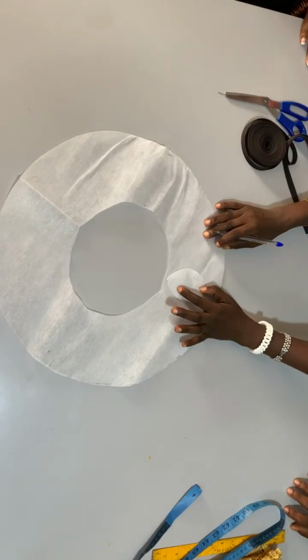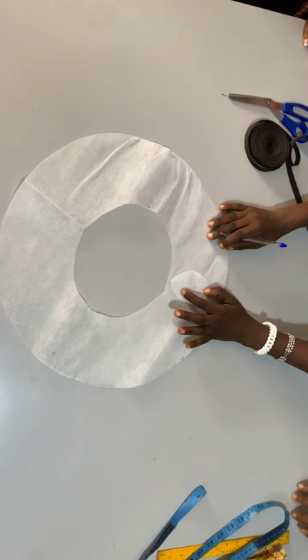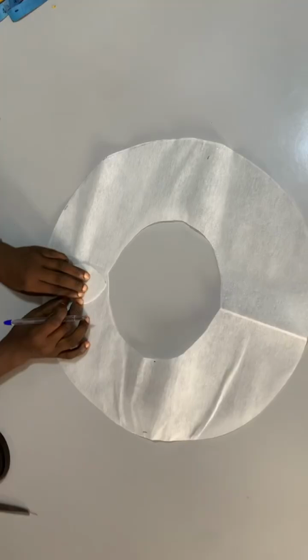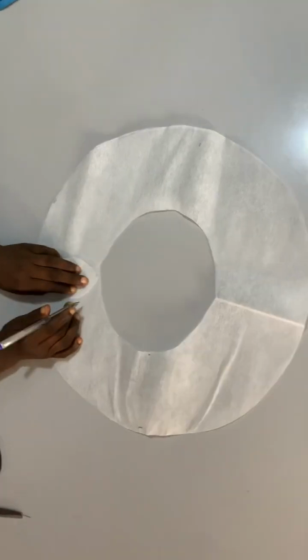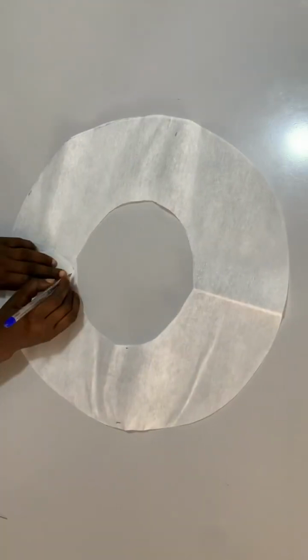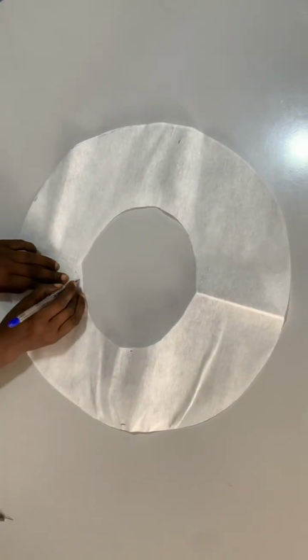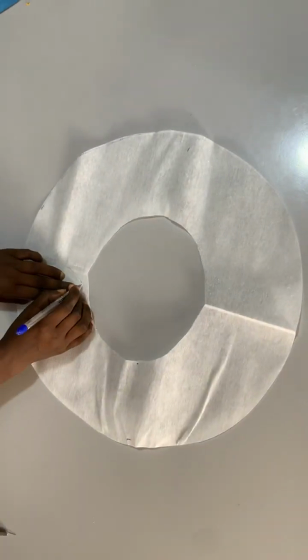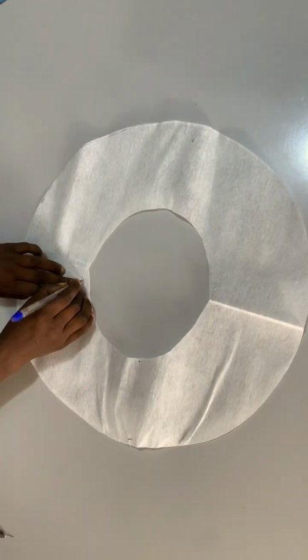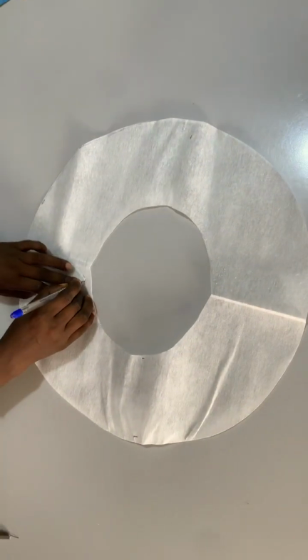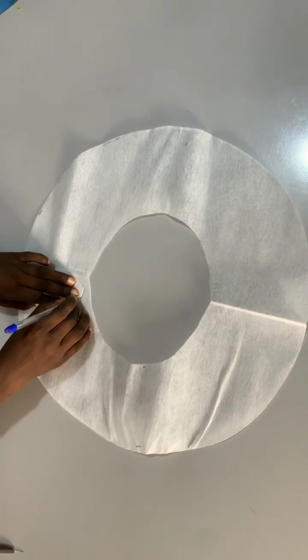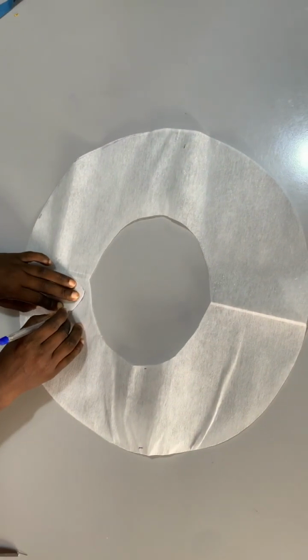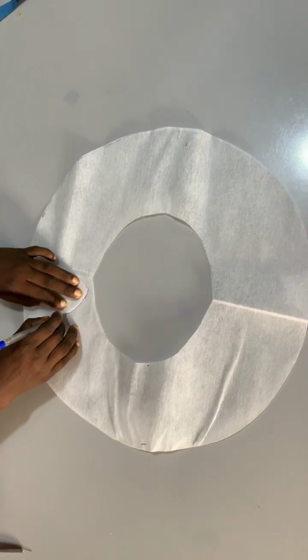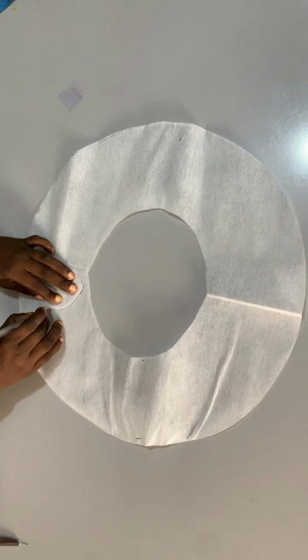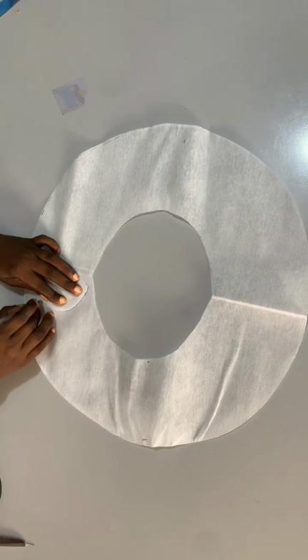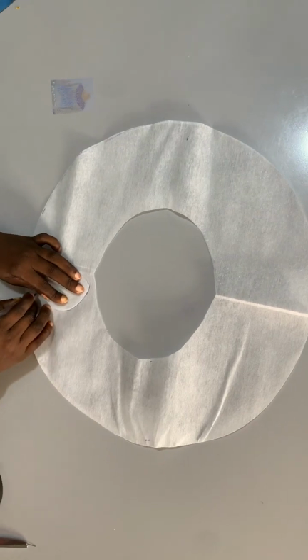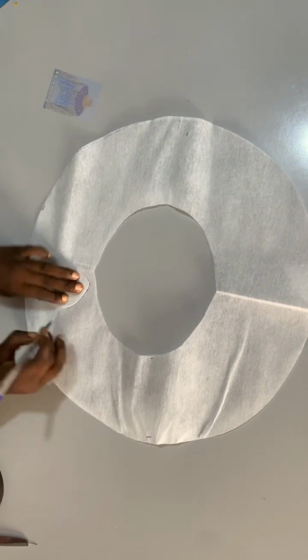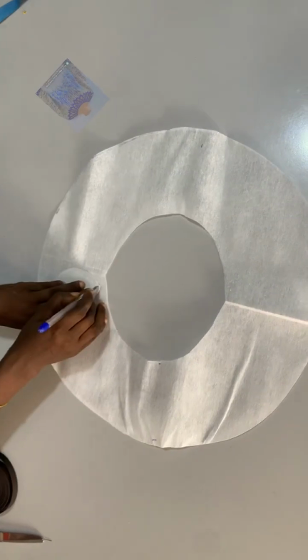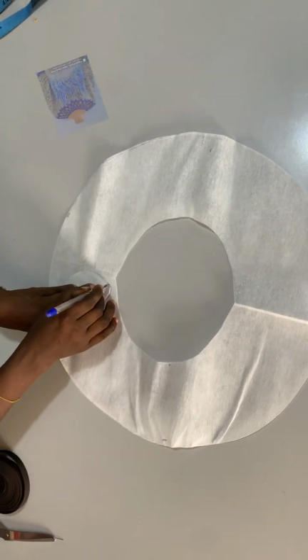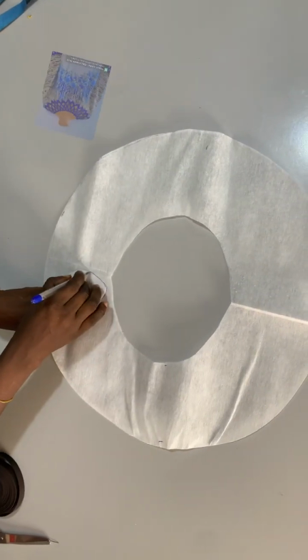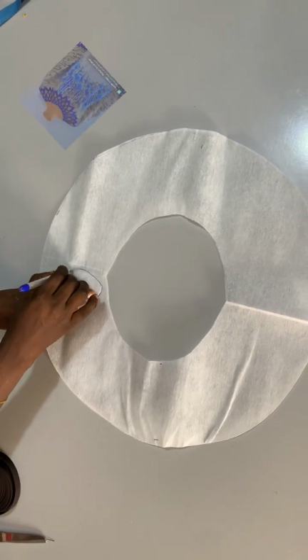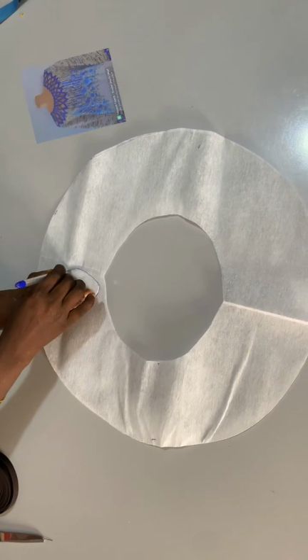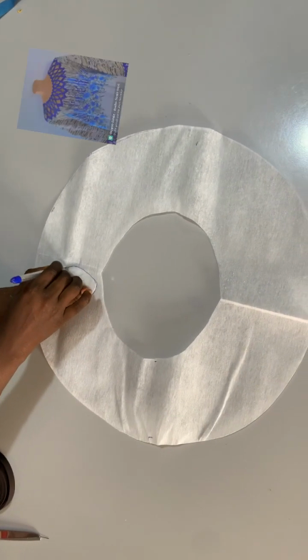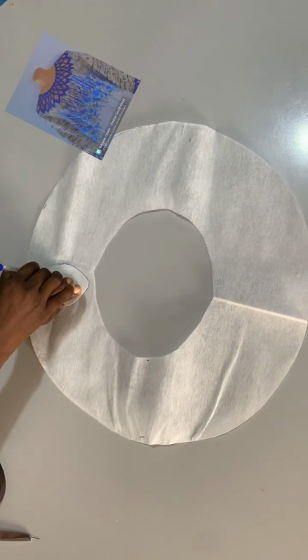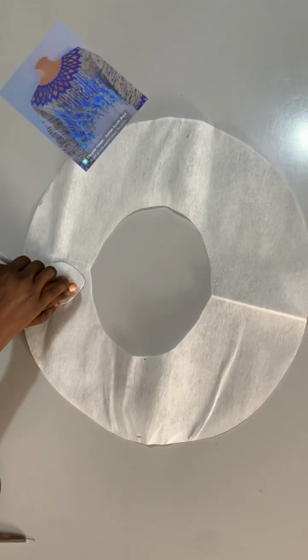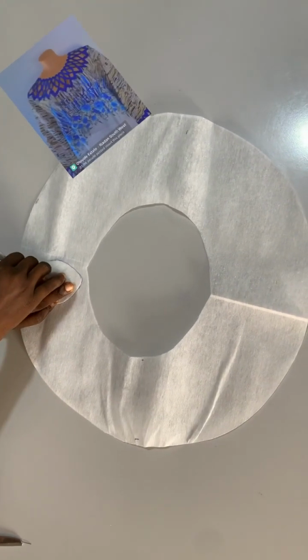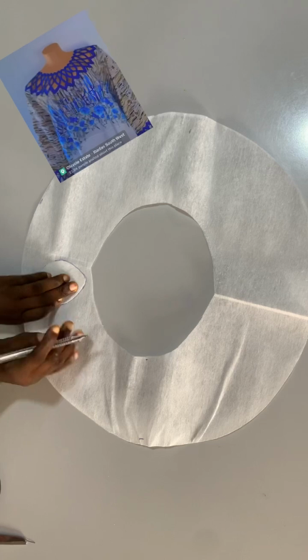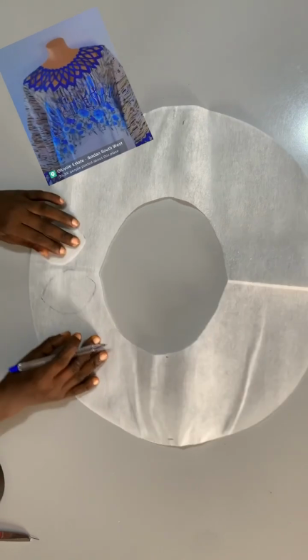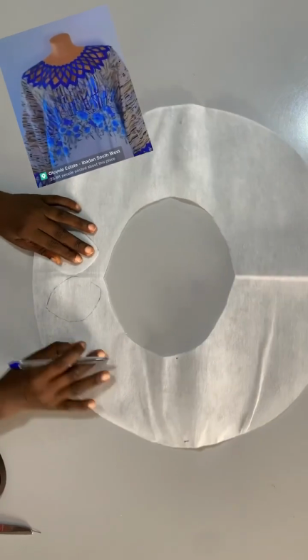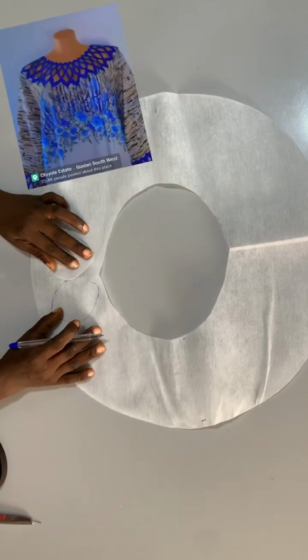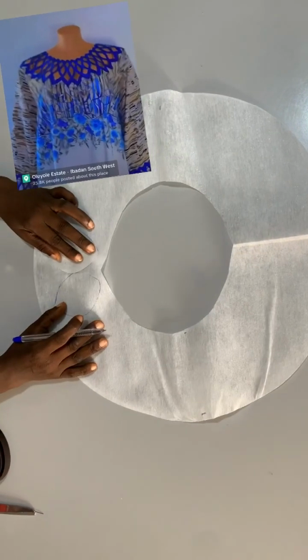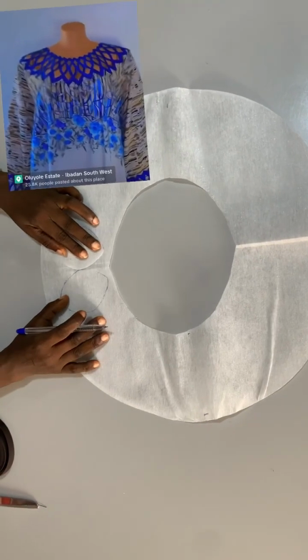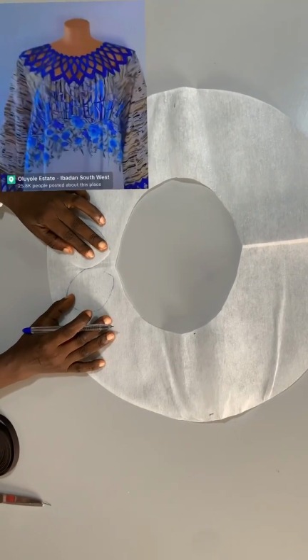Hello guys, welcome back to my channel. Today I'm going to be showing you another beautiful method of making this beautiful neckline. Let me preview the neckline on the screen.